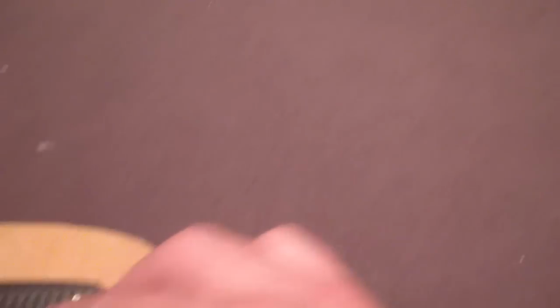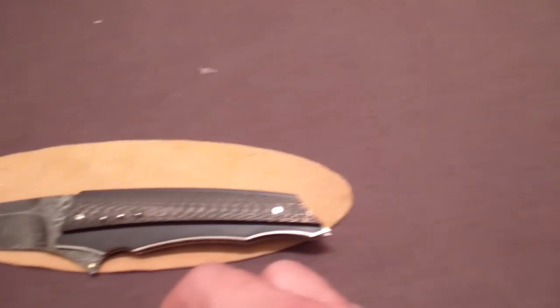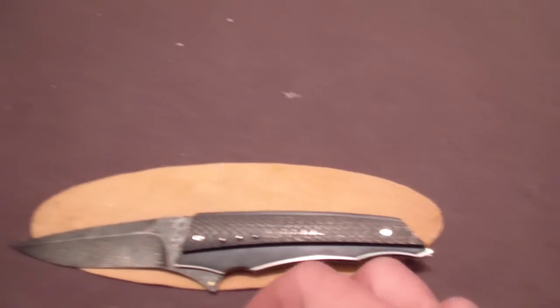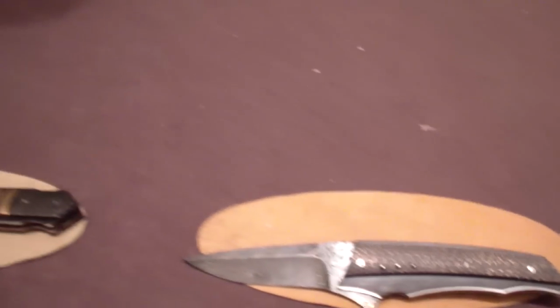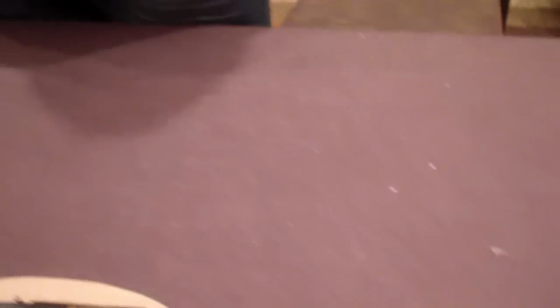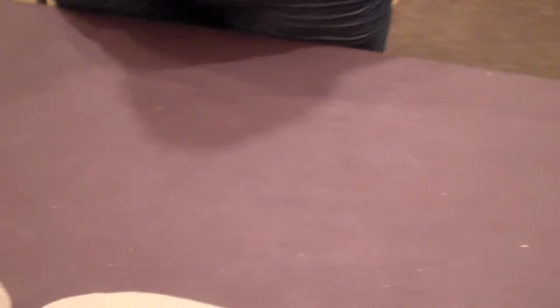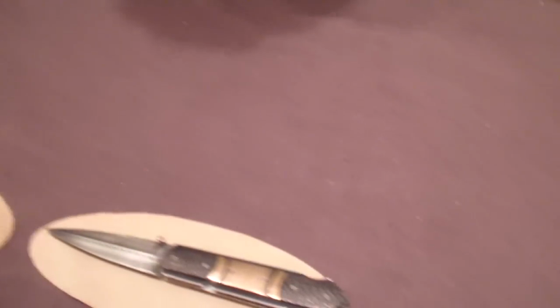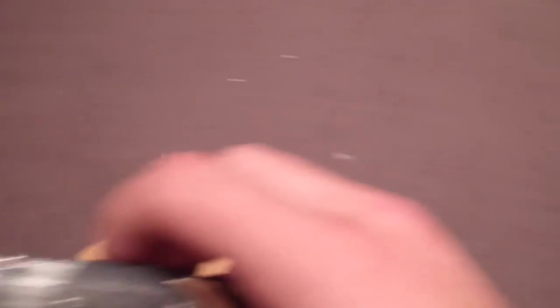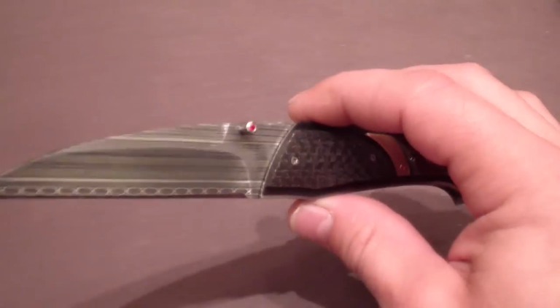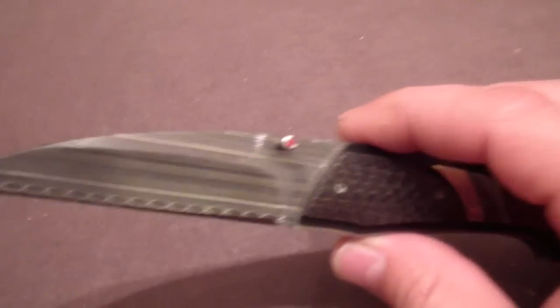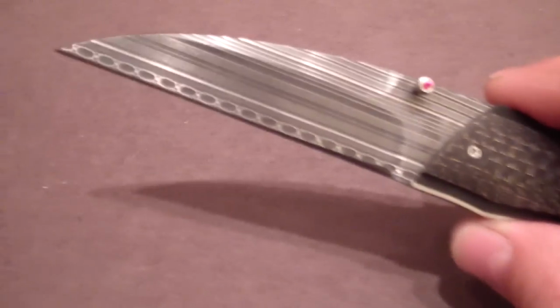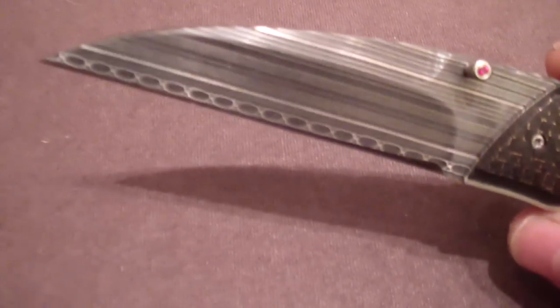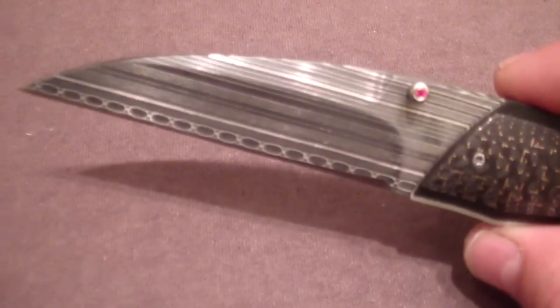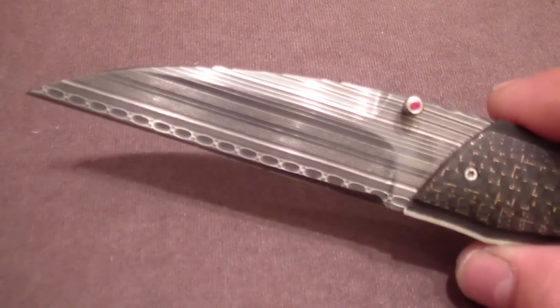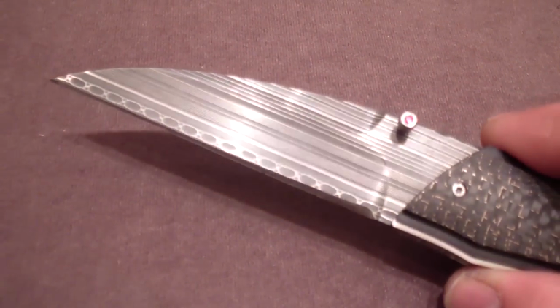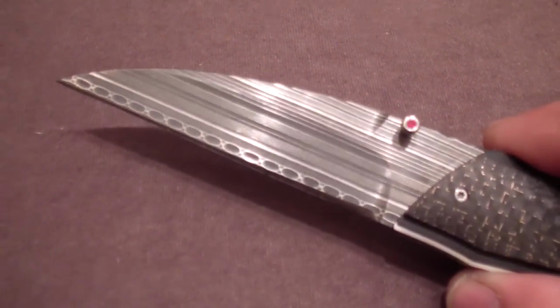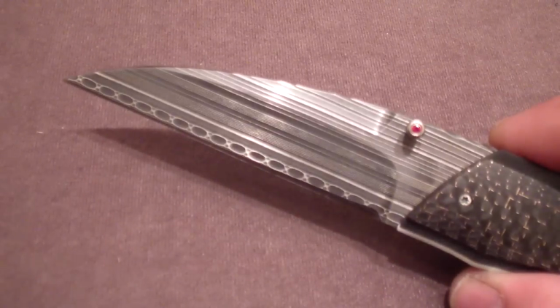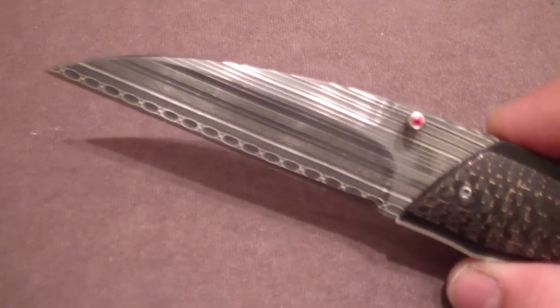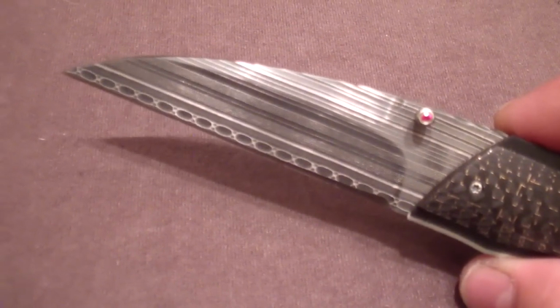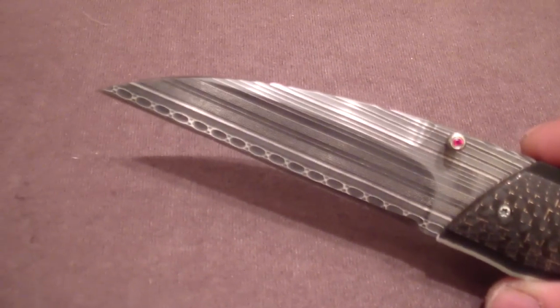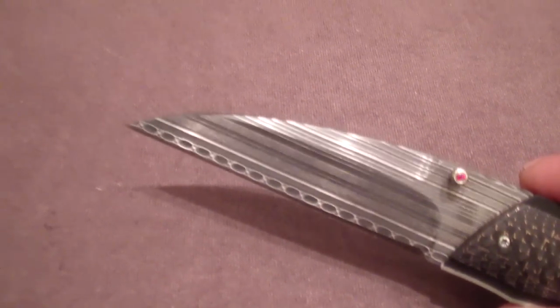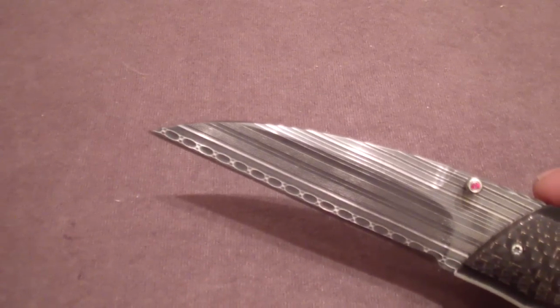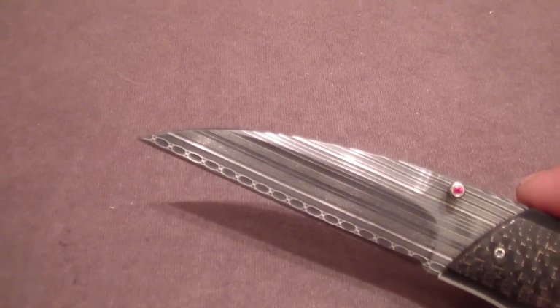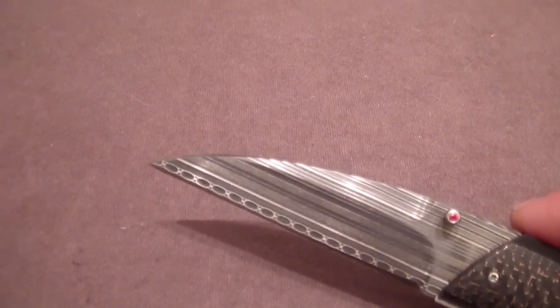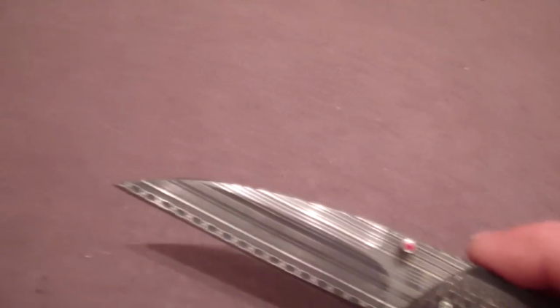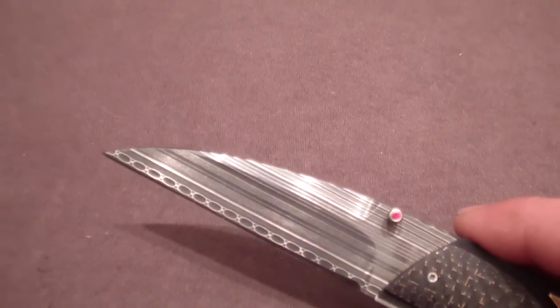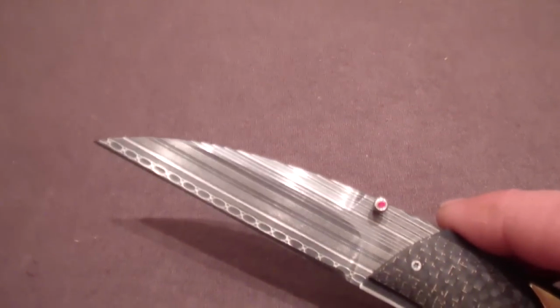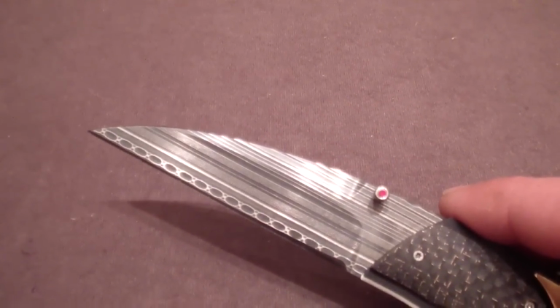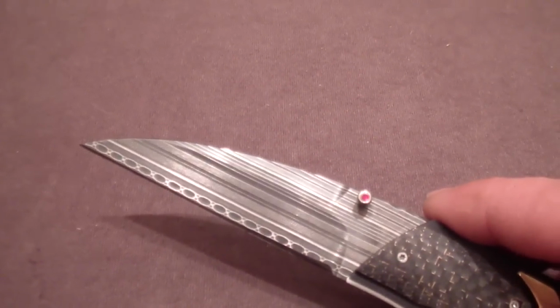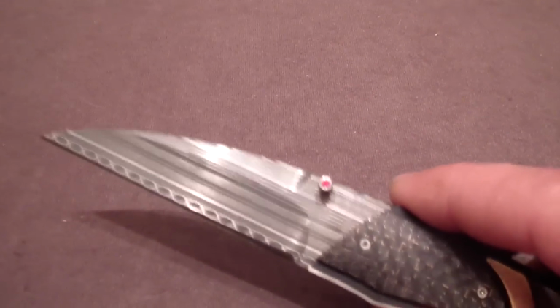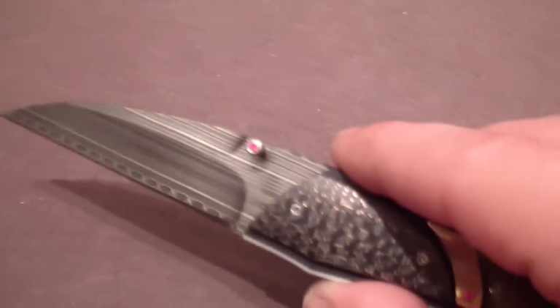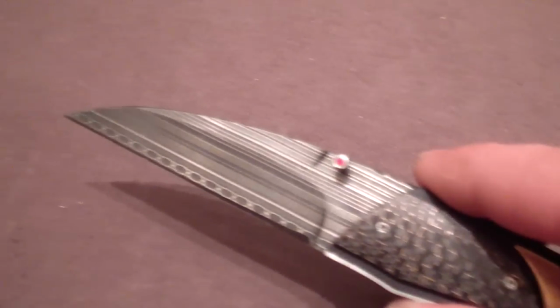It's beautiful. The Damascus actually shows even better on the Duorni. The Damascus is just insane. Look at that — it's like a Tron Damascus. If they had Damascus steel on their blades in Tron, that's what it would be. It's really great.